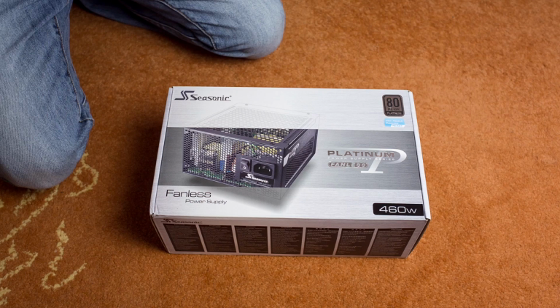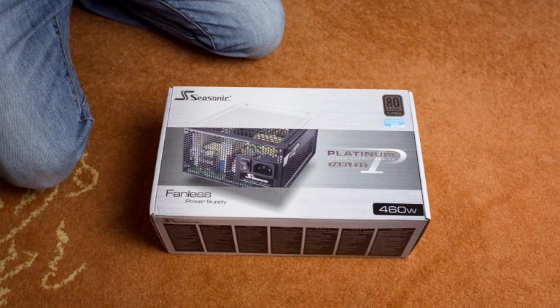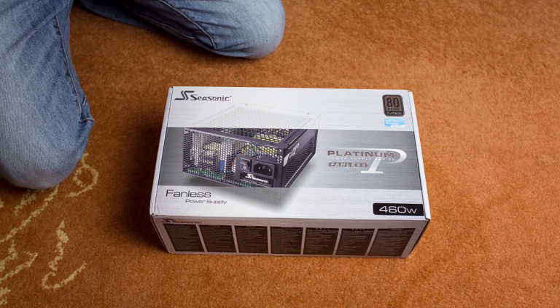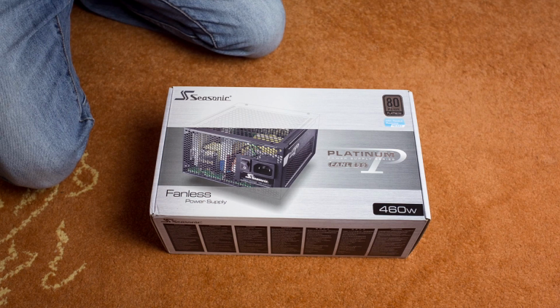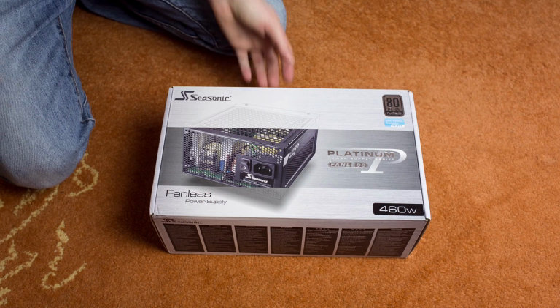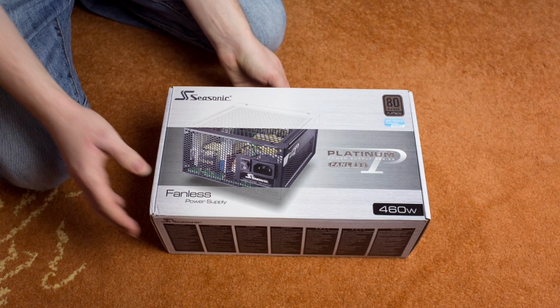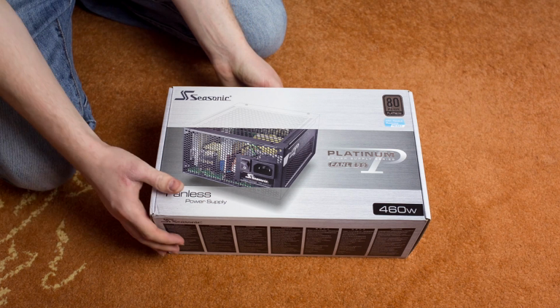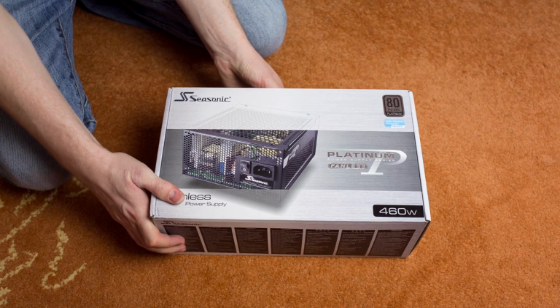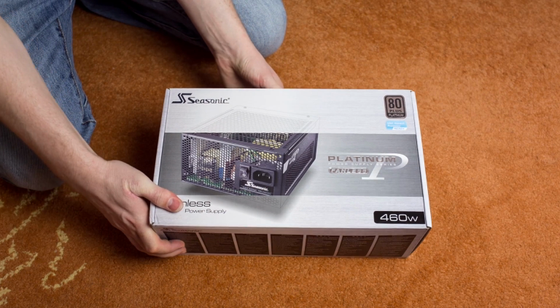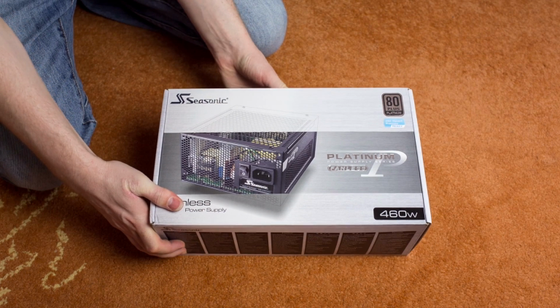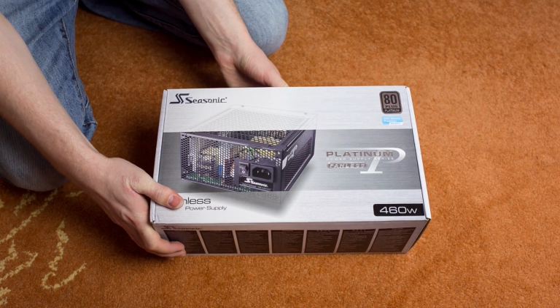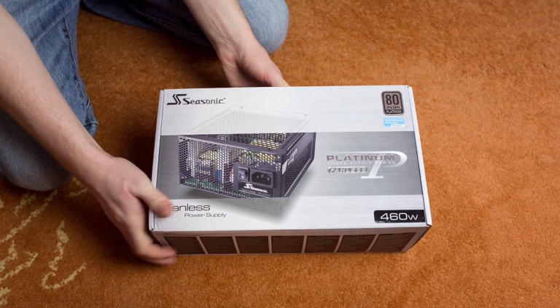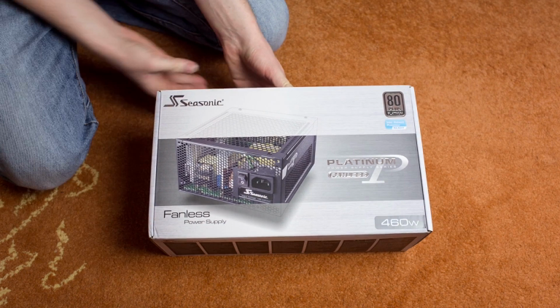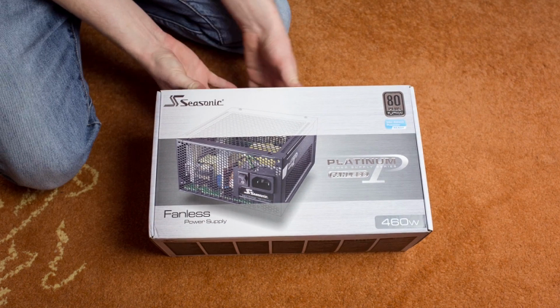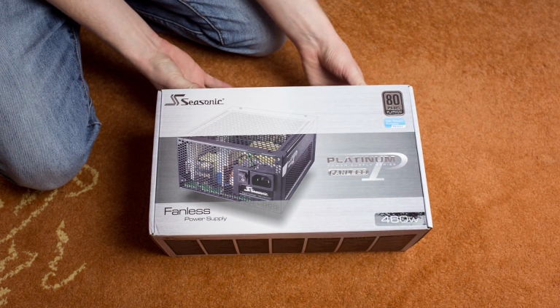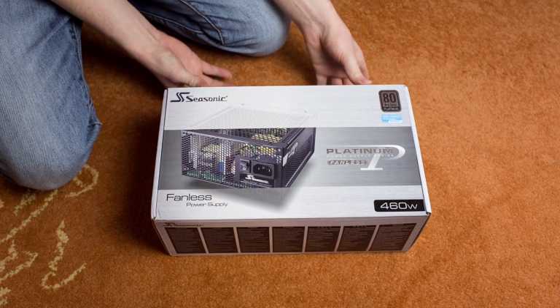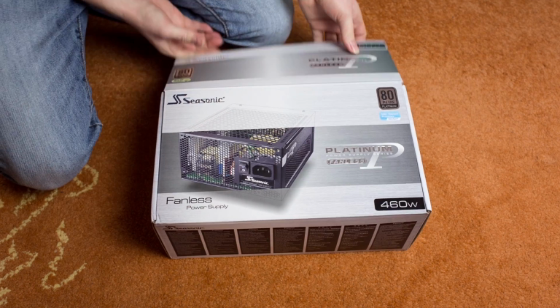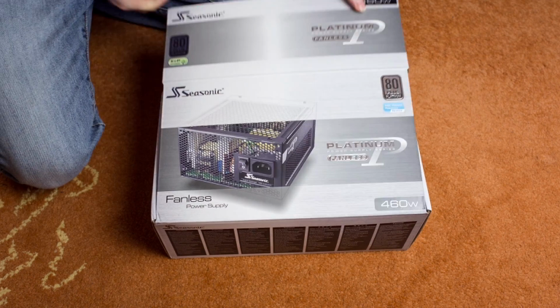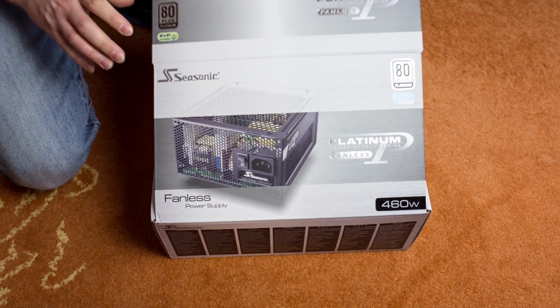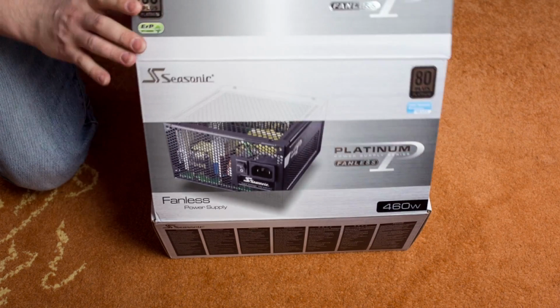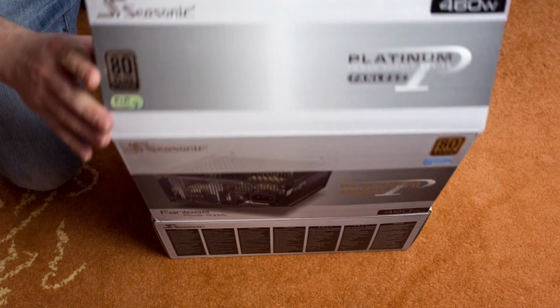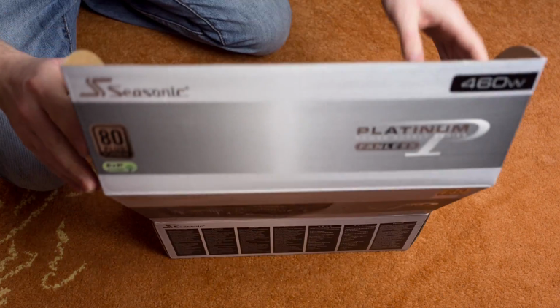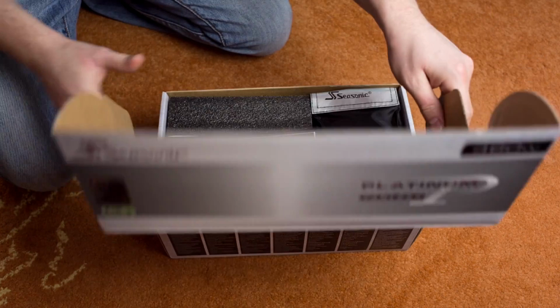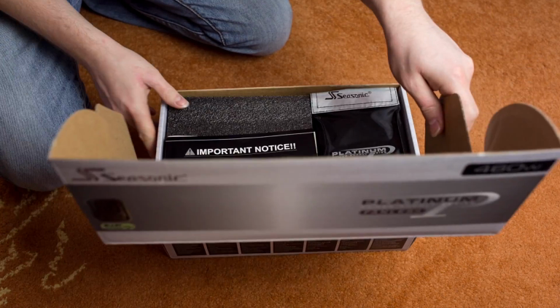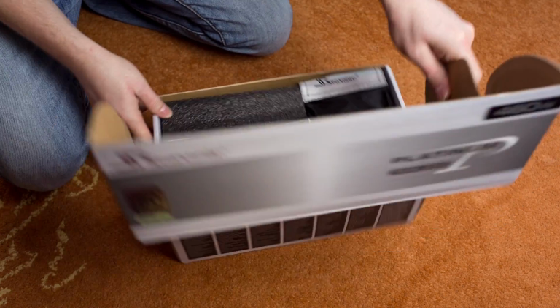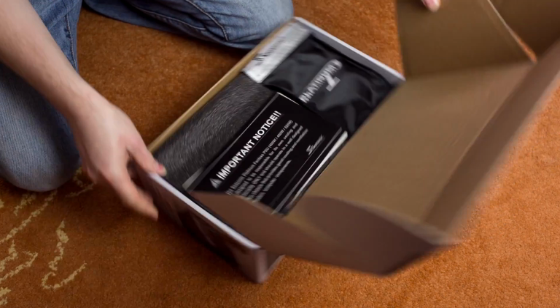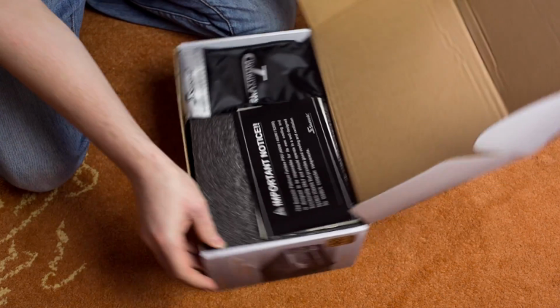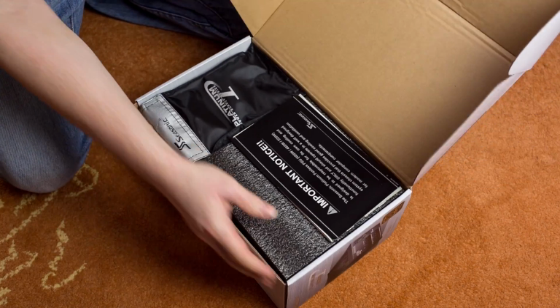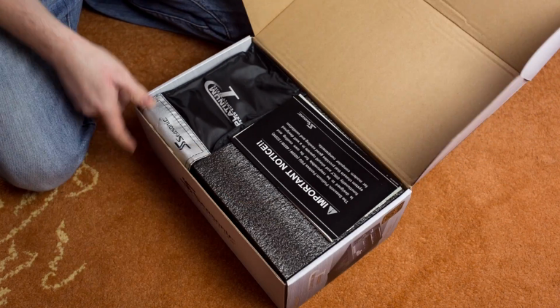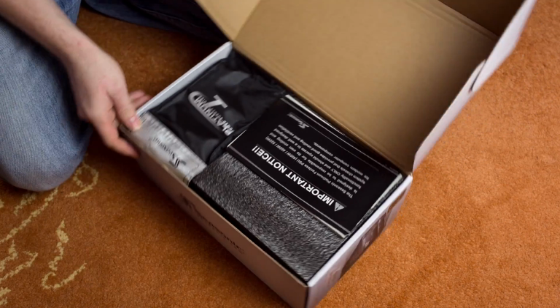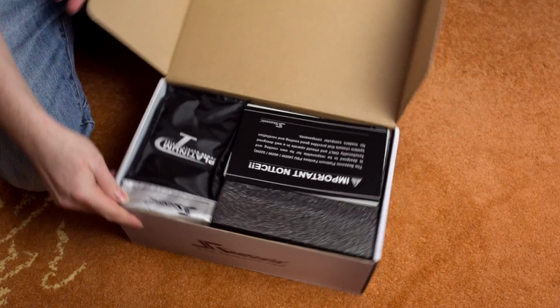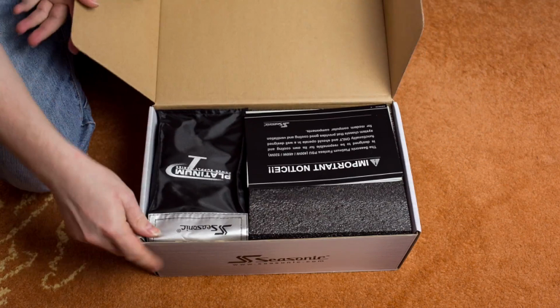This is an unboxing of the Seasonic Platinum Series Fanless Power Supply 461, and we're going to get right into the box.